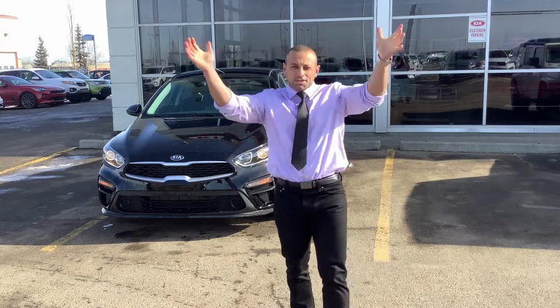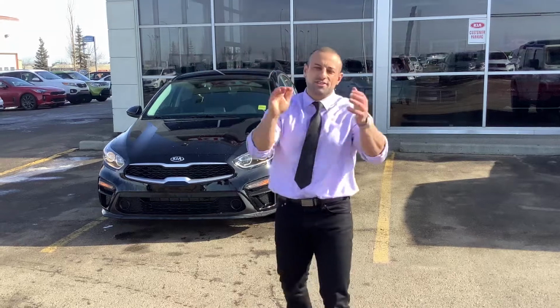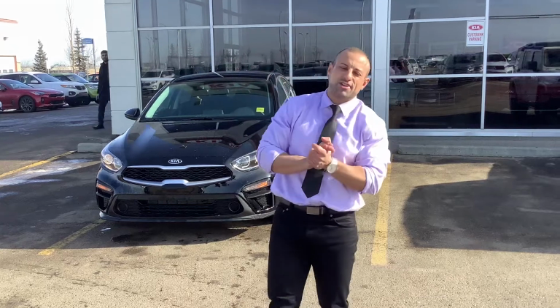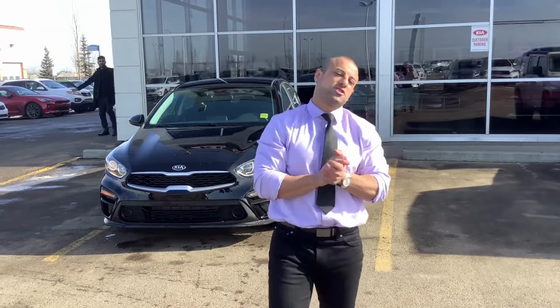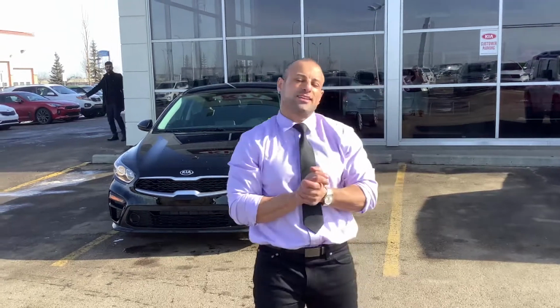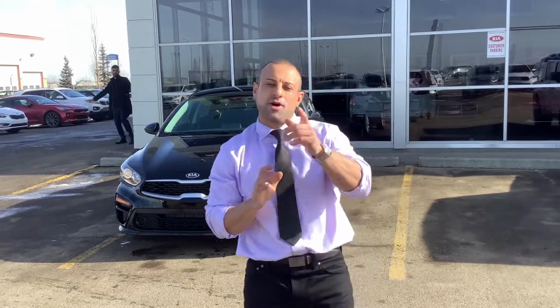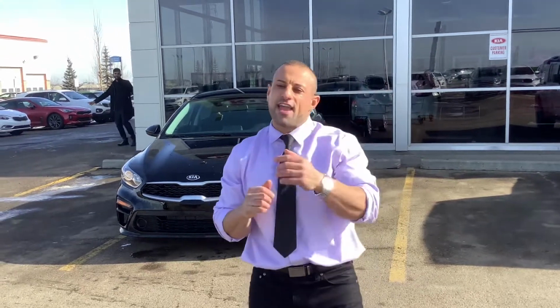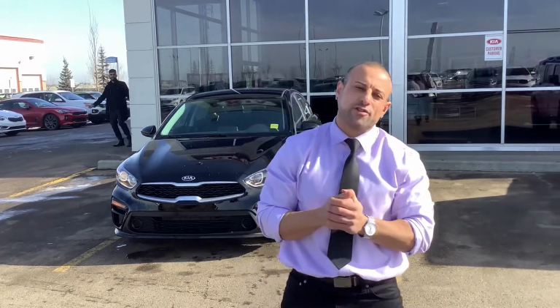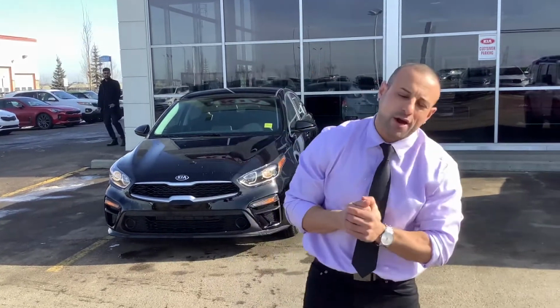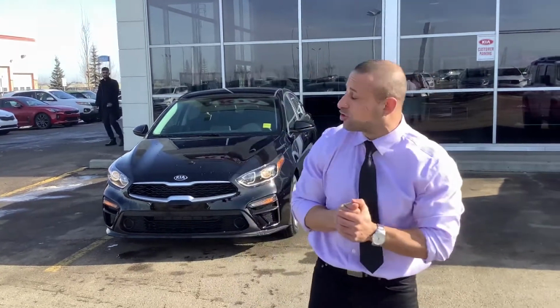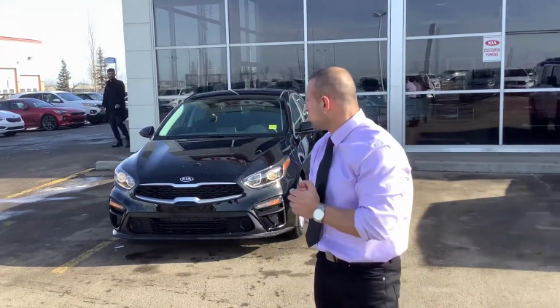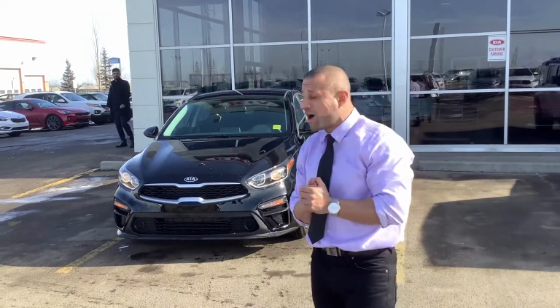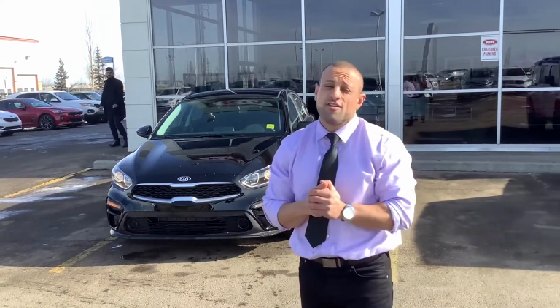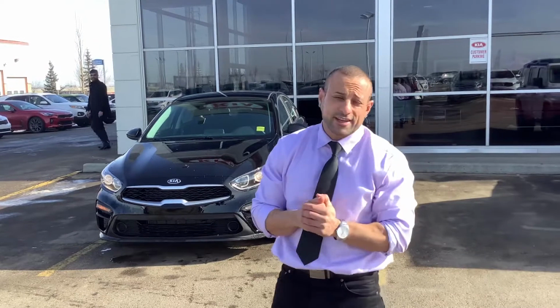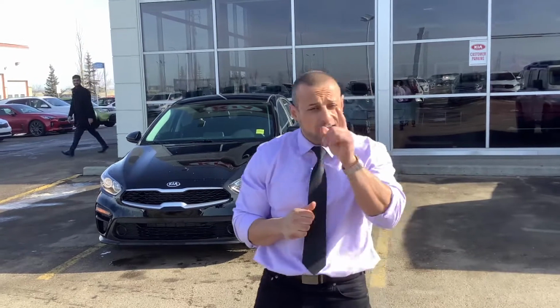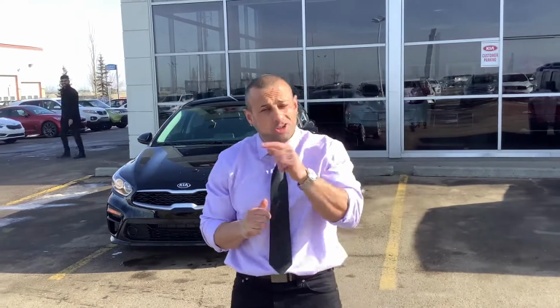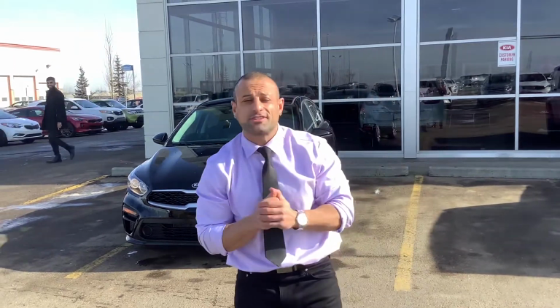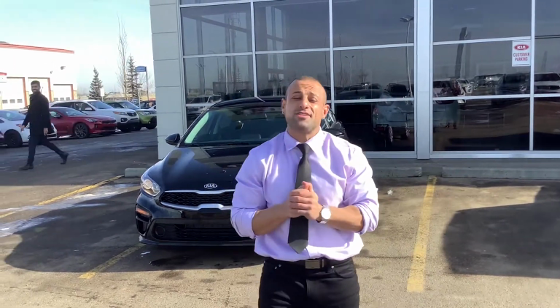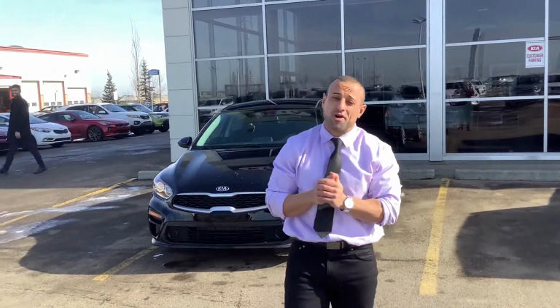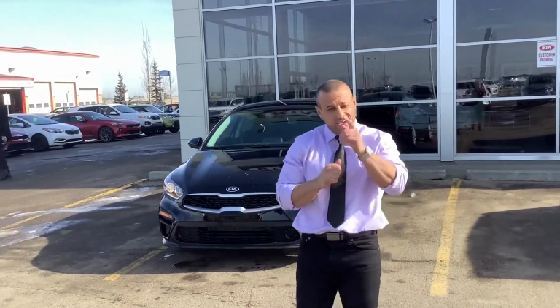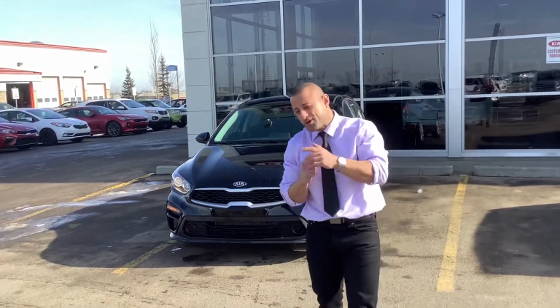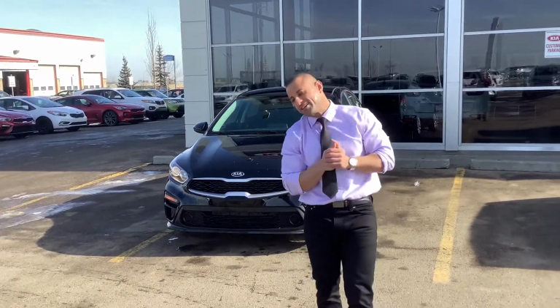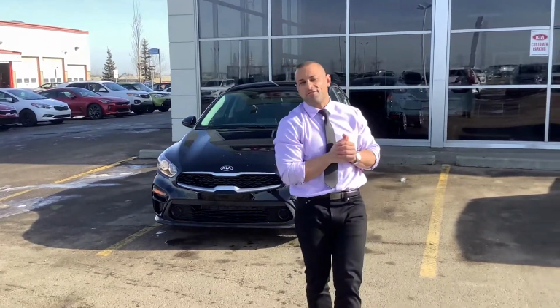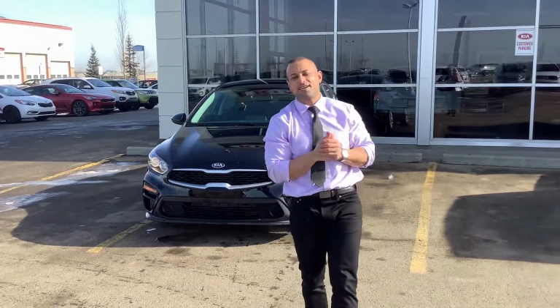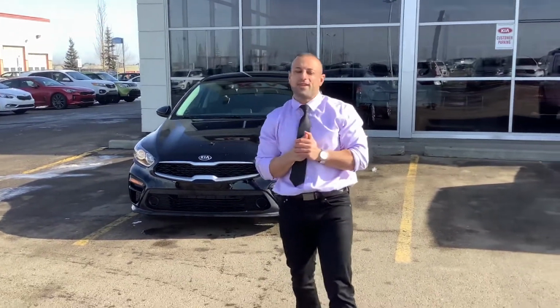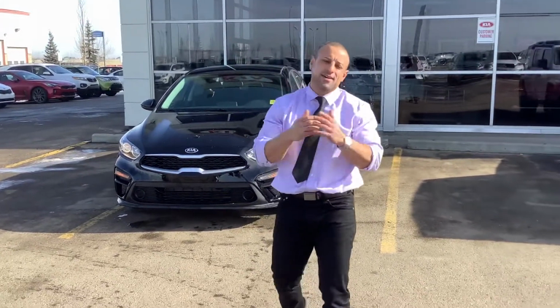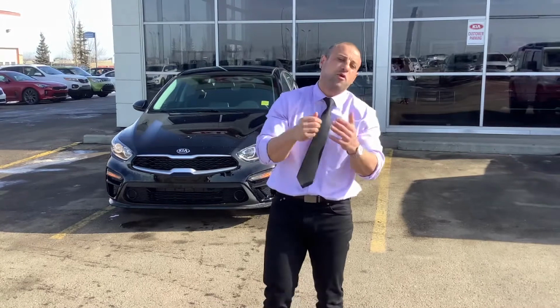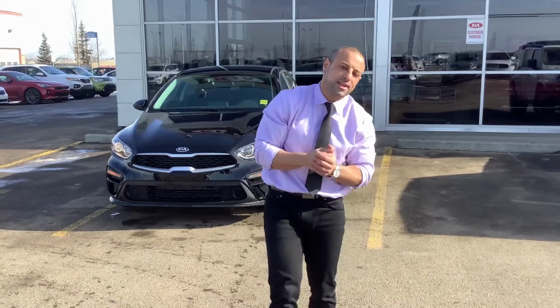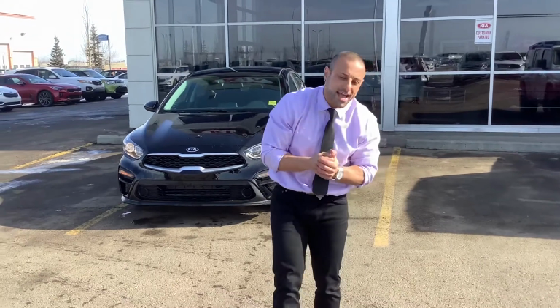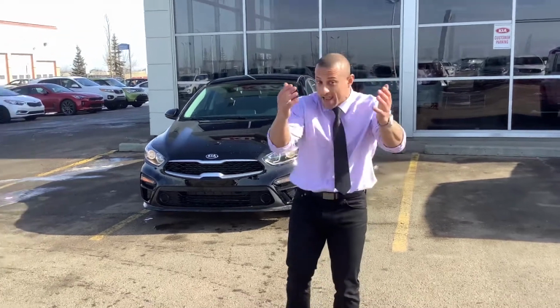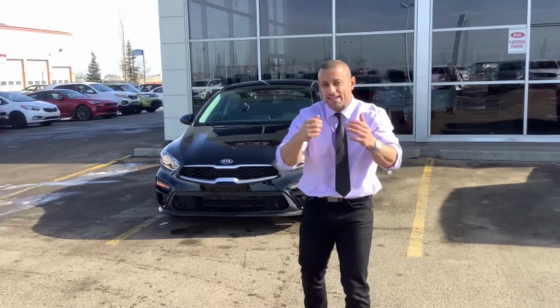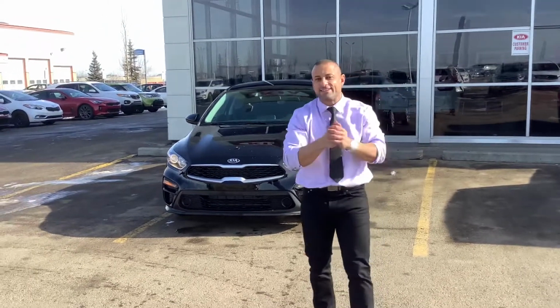Hi Travis, Juju here from Sherwood Kia. I want to thank you for inquiring on the 2021 Forte. I also look forward to meeting you tomorrow because you're booked for a test drive with me at 3pm, and I look forward to meeting your dad if we could get a deal.